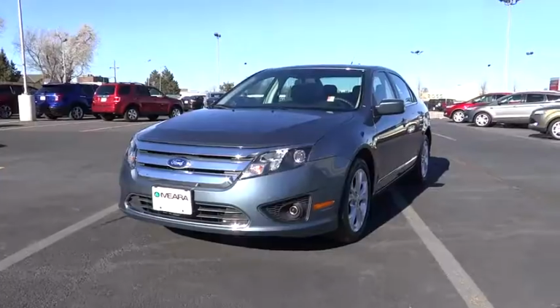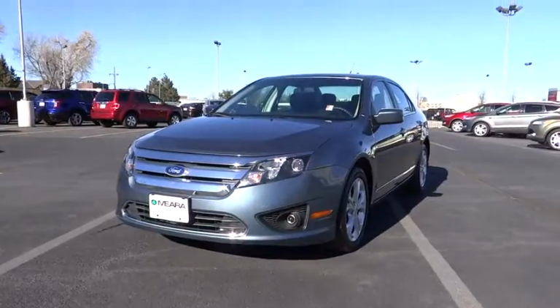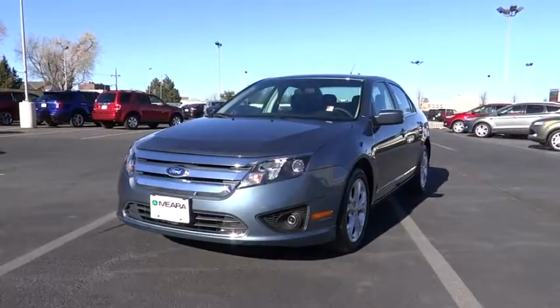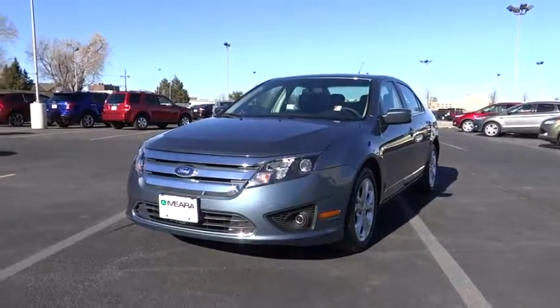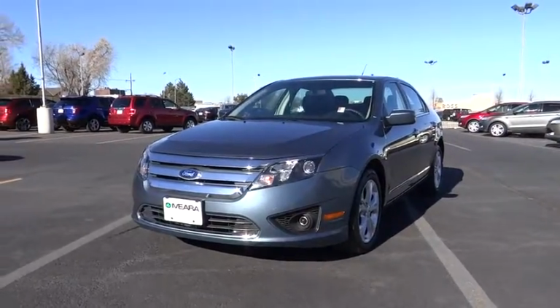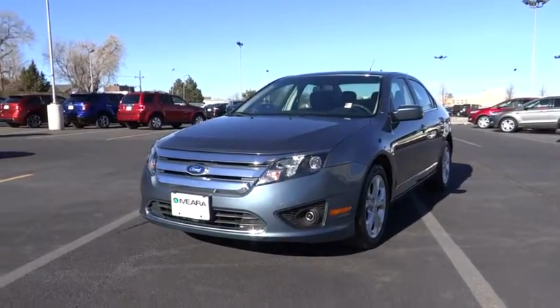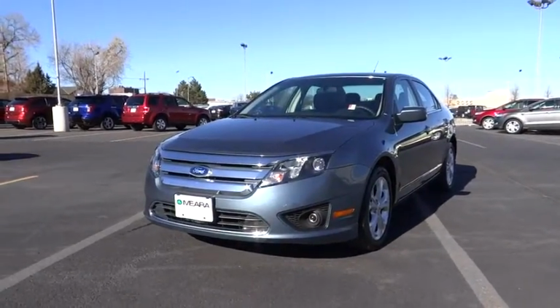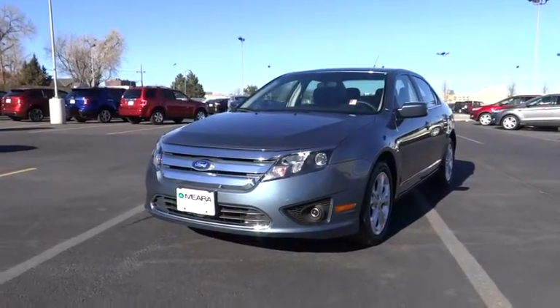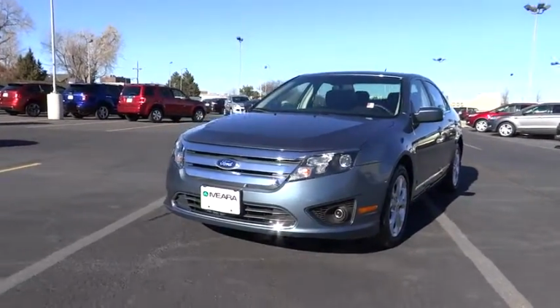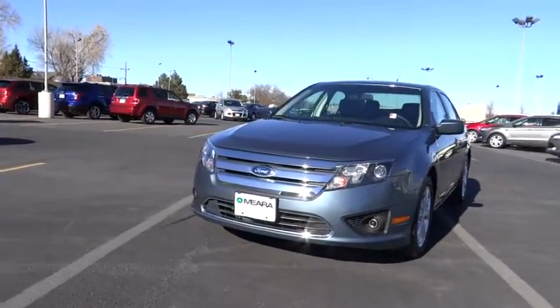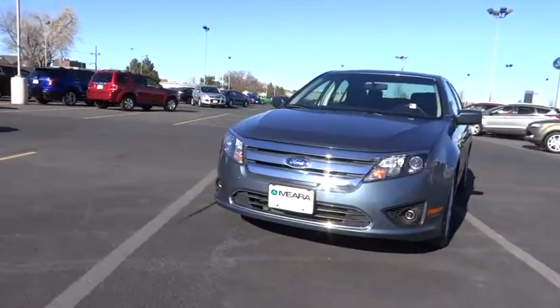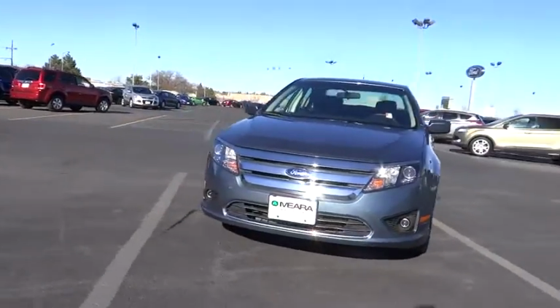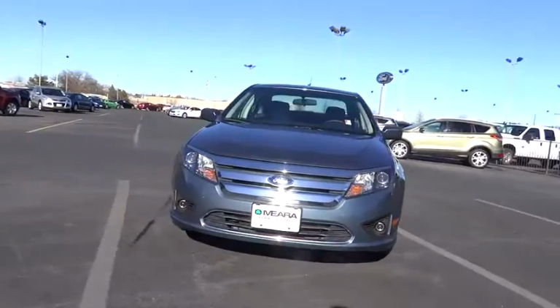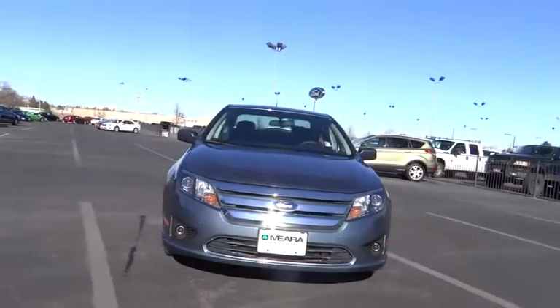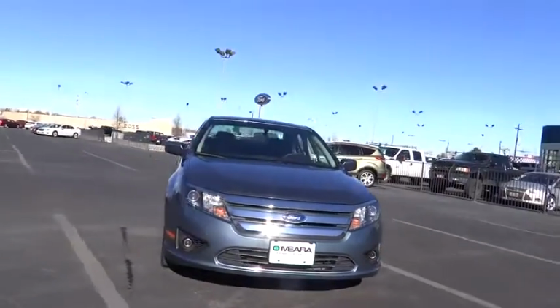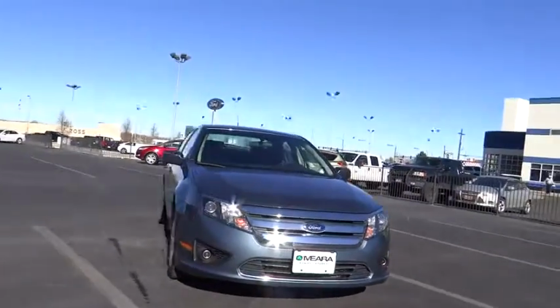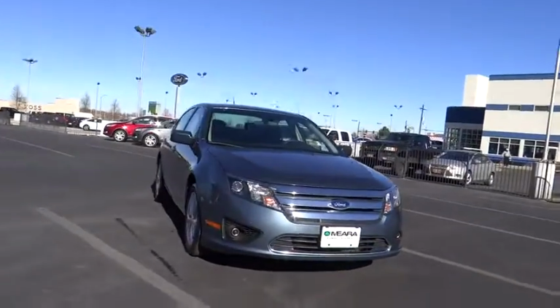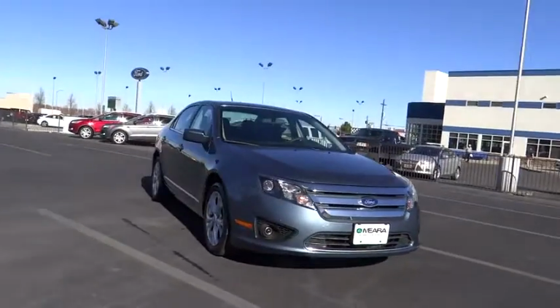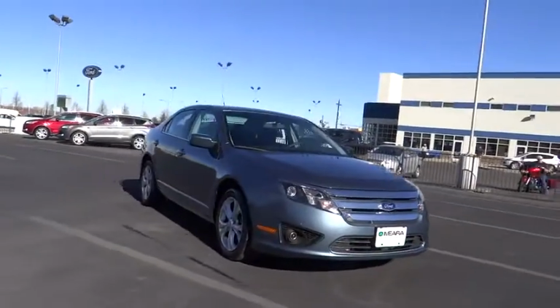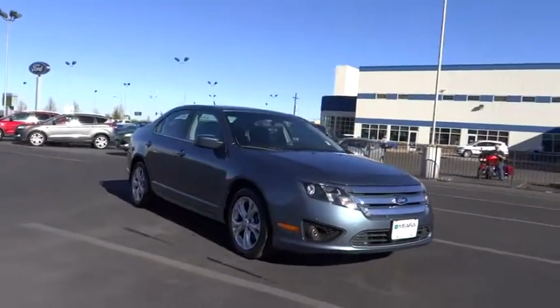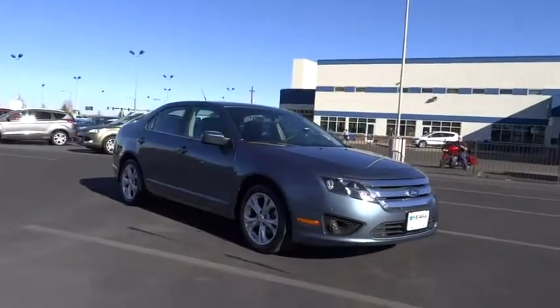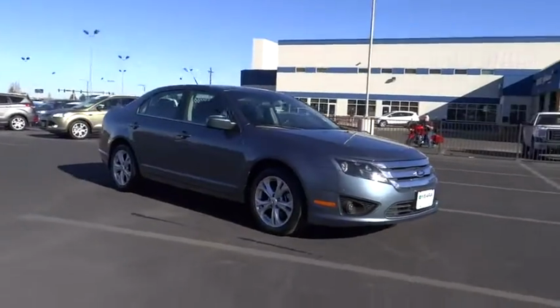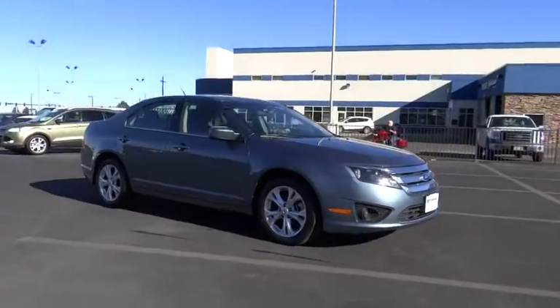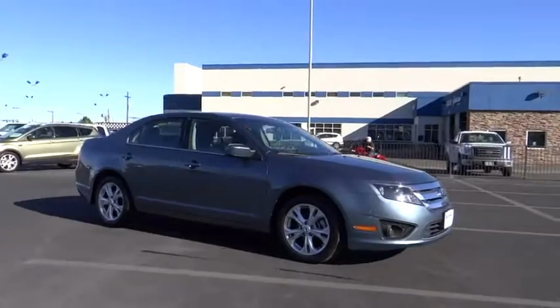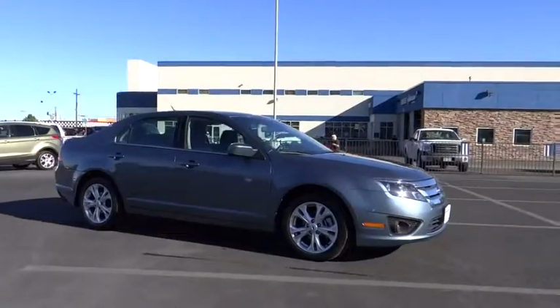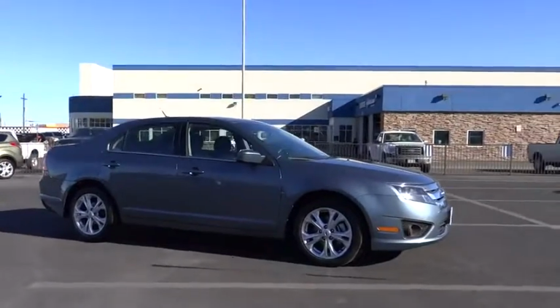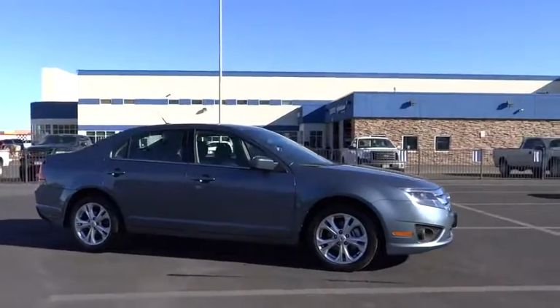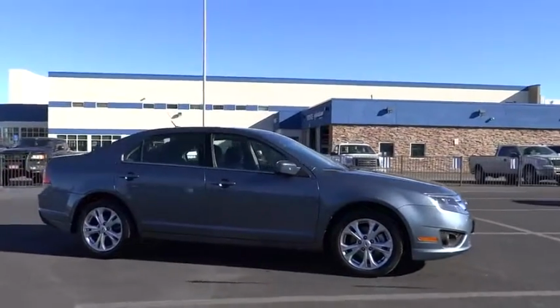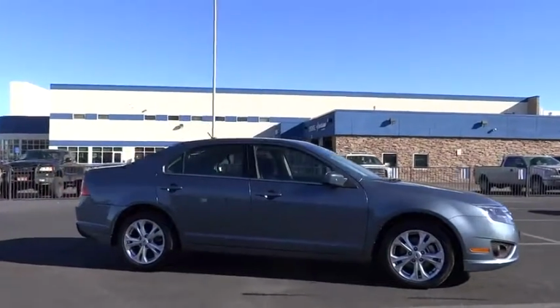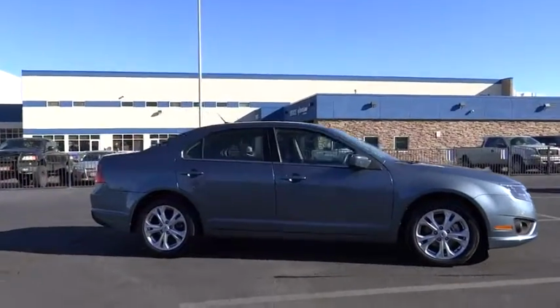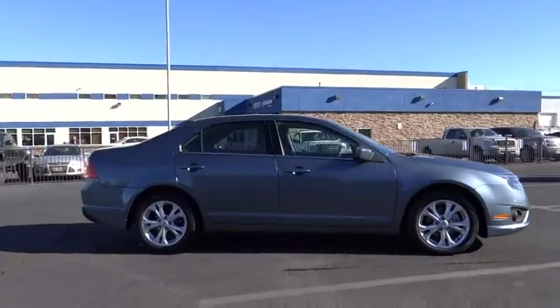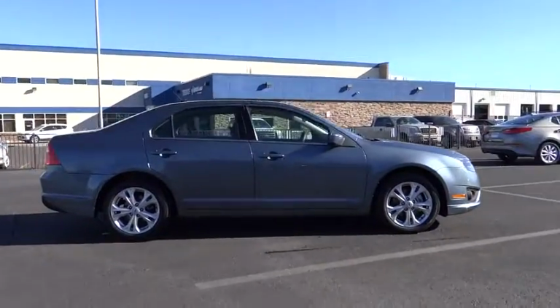2012 Fusion. You can have both impressive power and great economy in a Fusion, priced below $20,000. This vehicle has less than 35,000 miles. Here are some of this vehicle's great options.